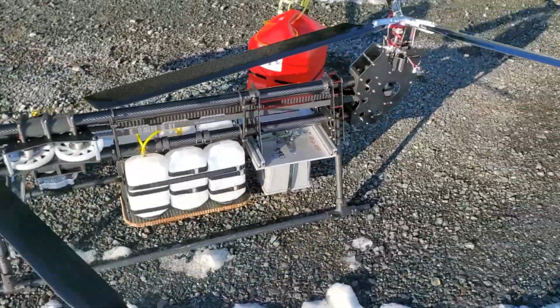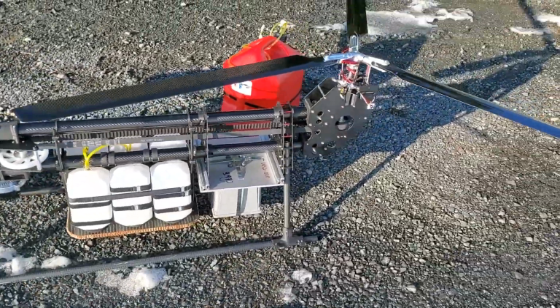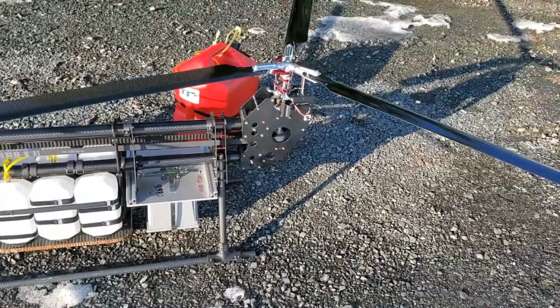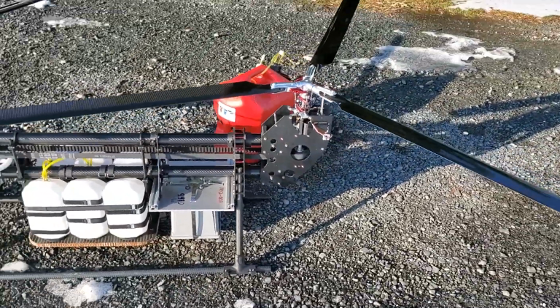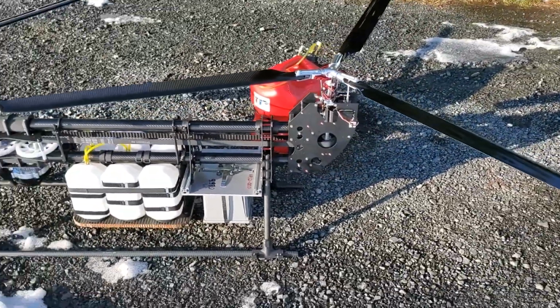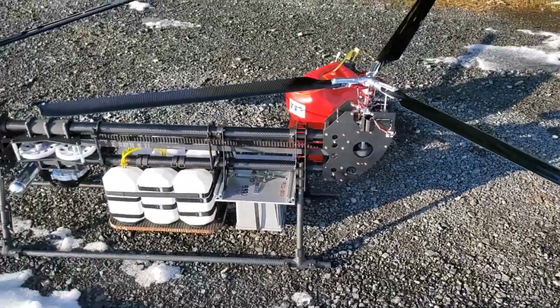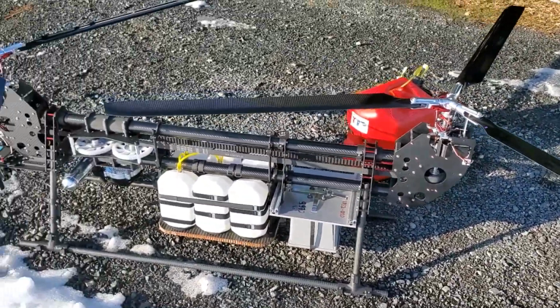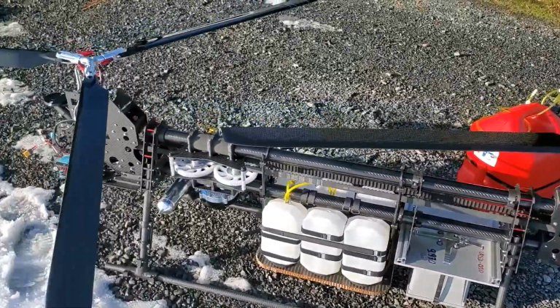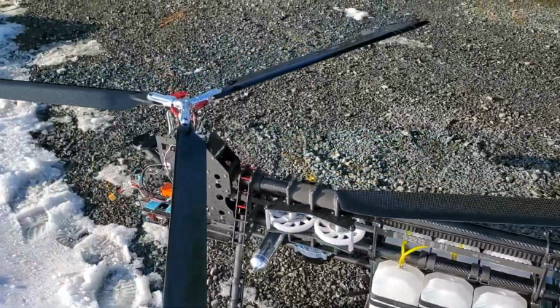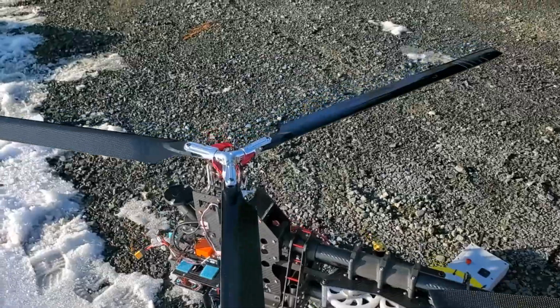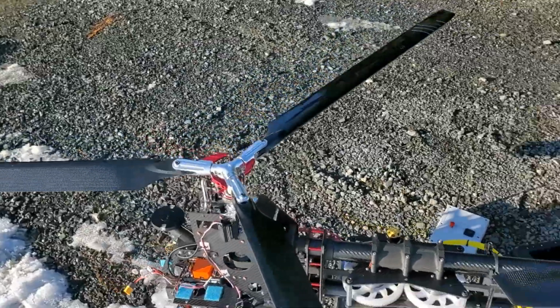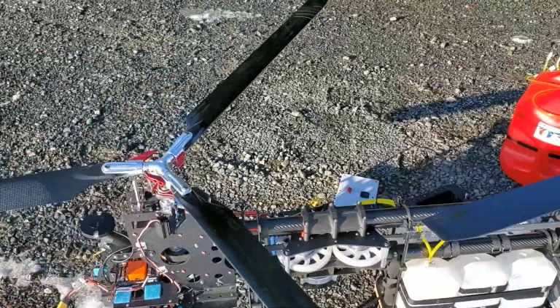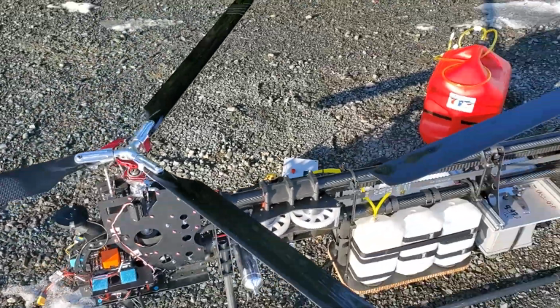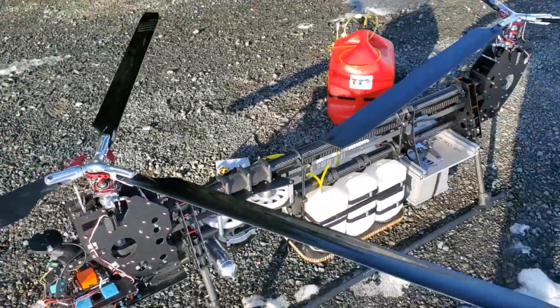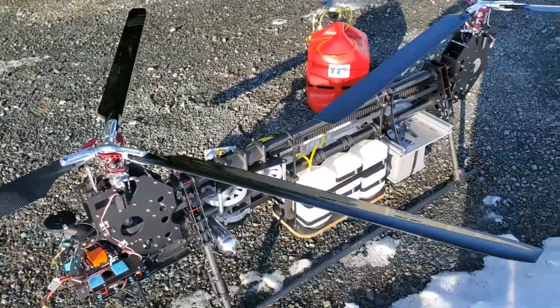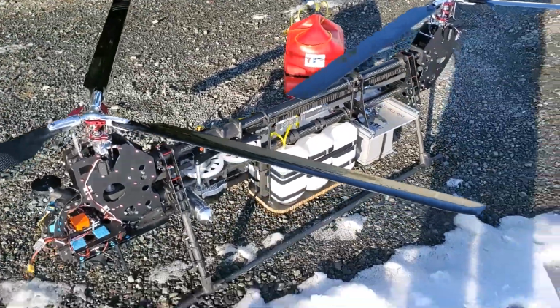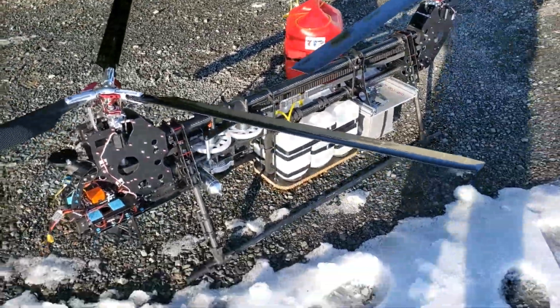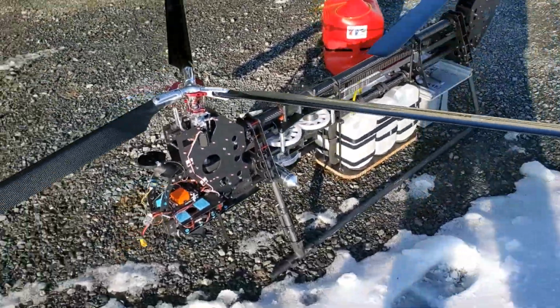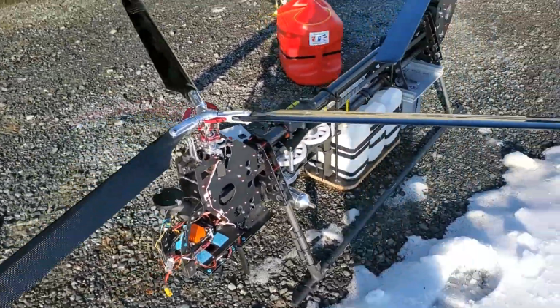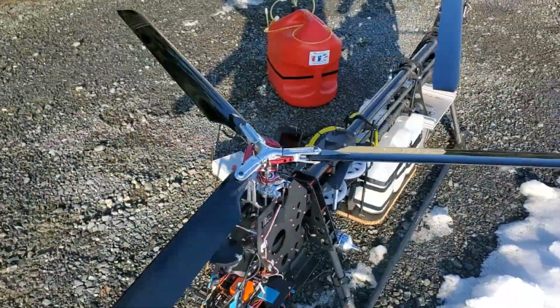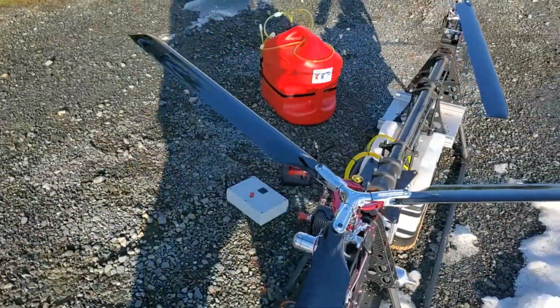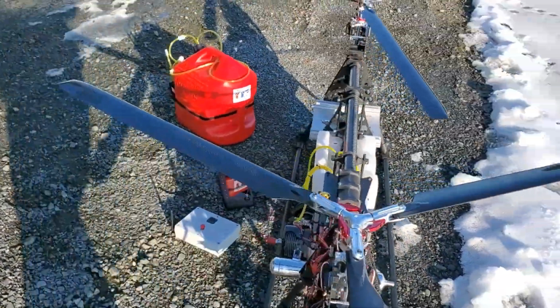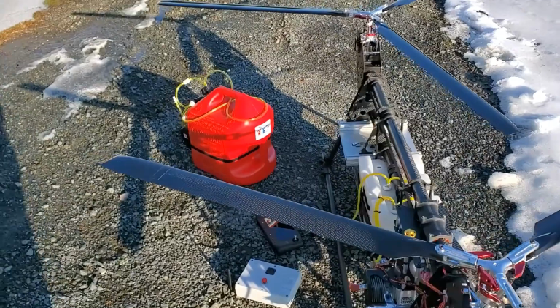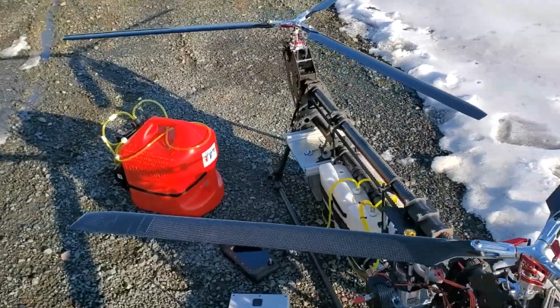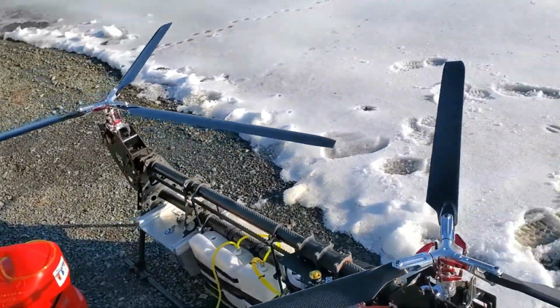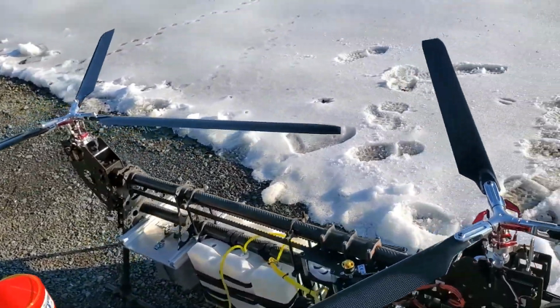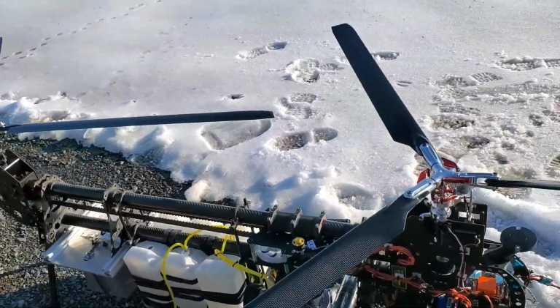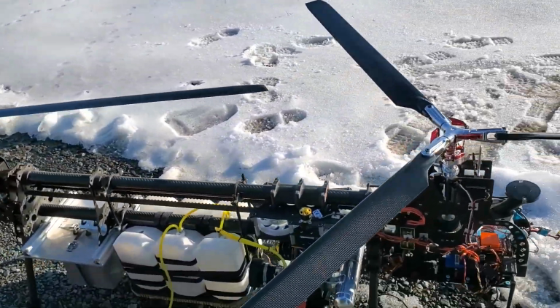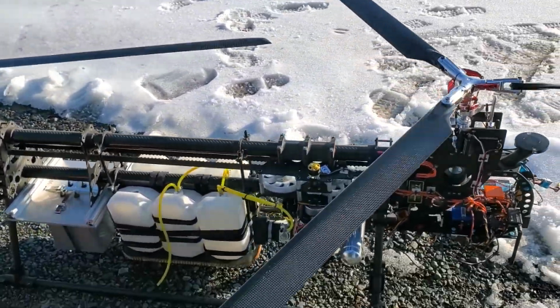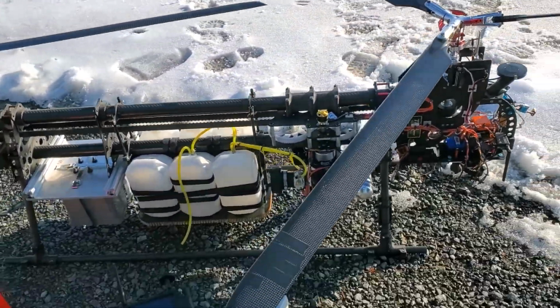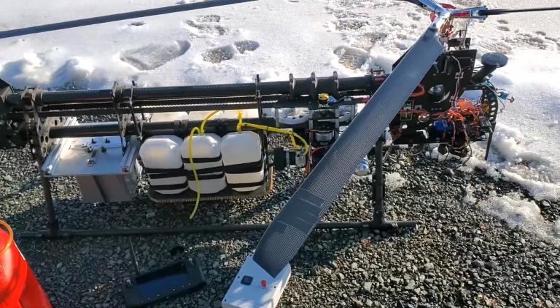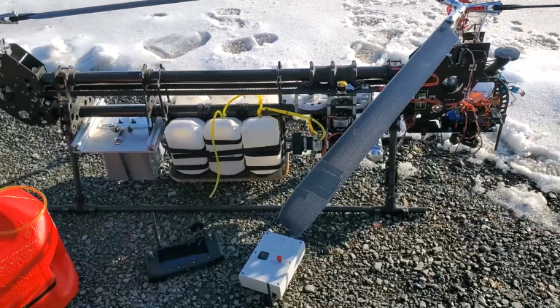To get the copter going, really all you need to do is unfold the blades, which we've already done here, hook up the gas can, fuel it, turn it on, and it's ready to go.